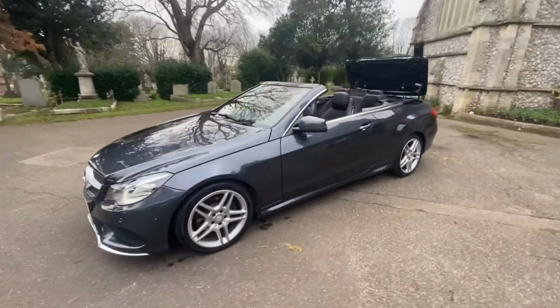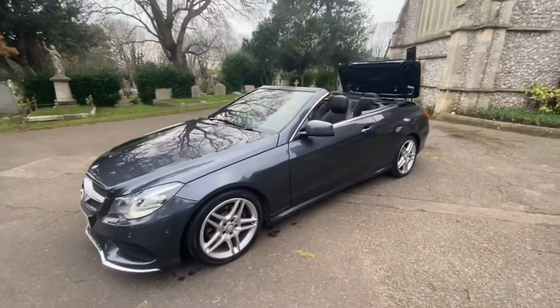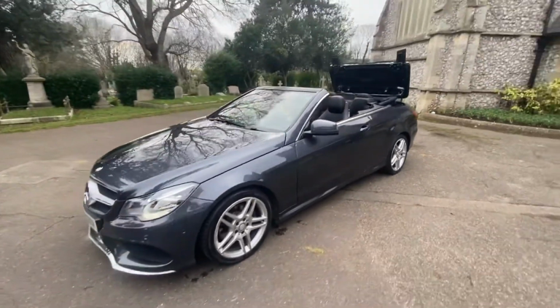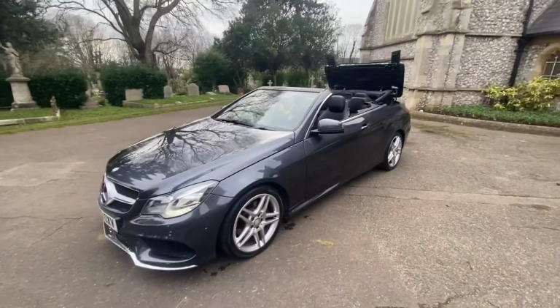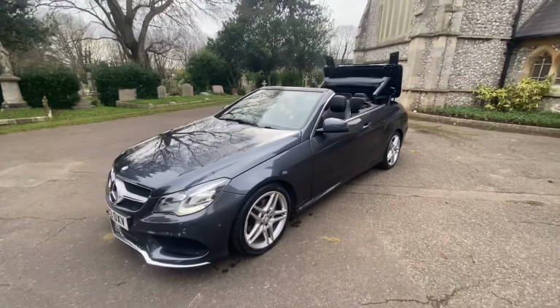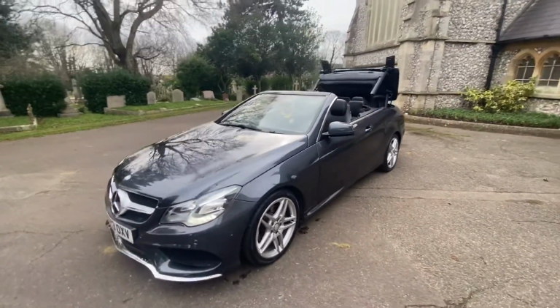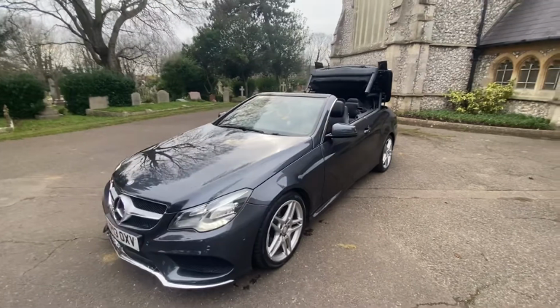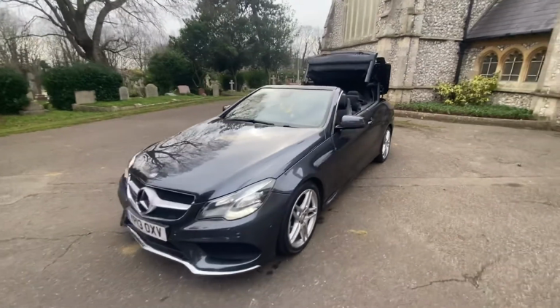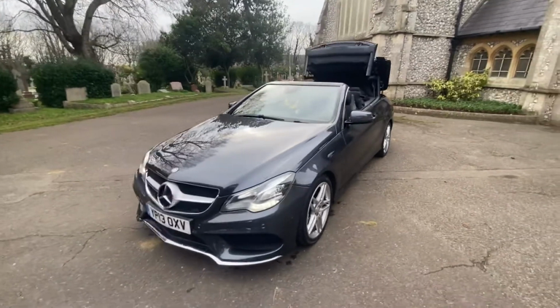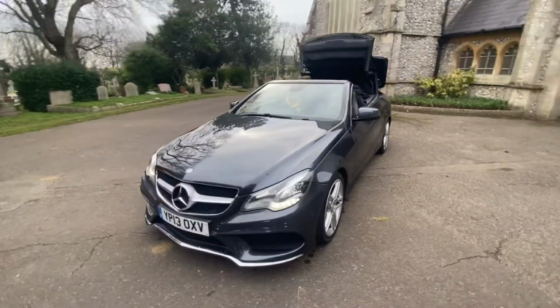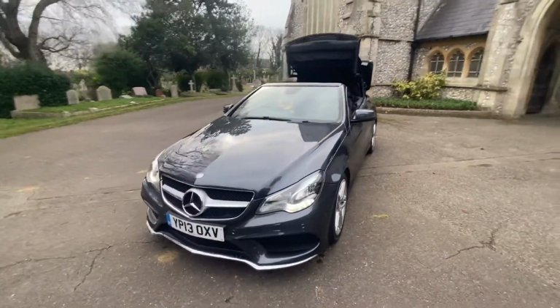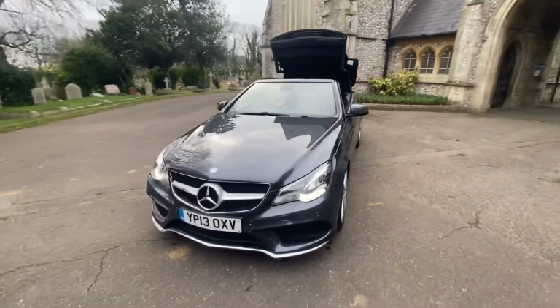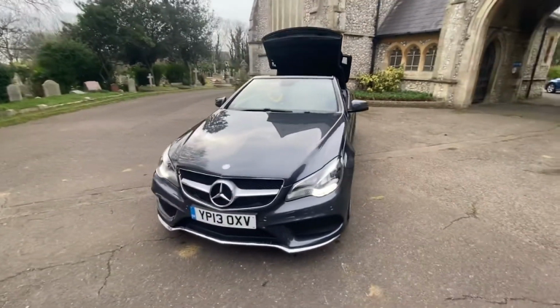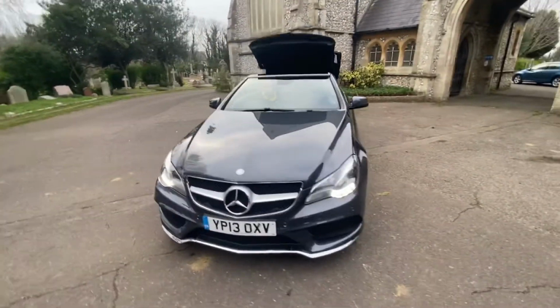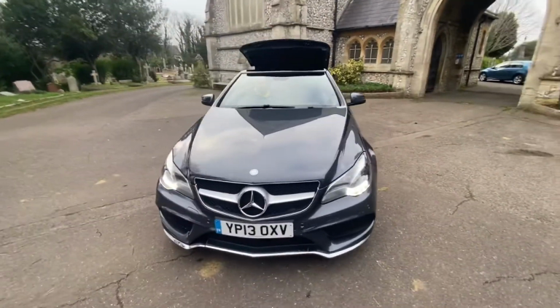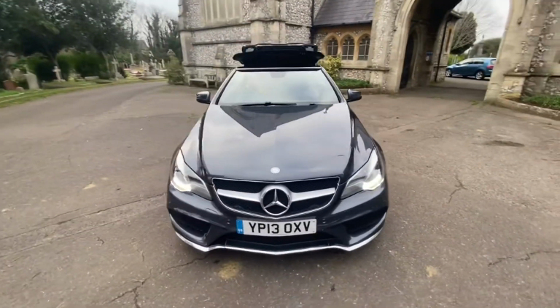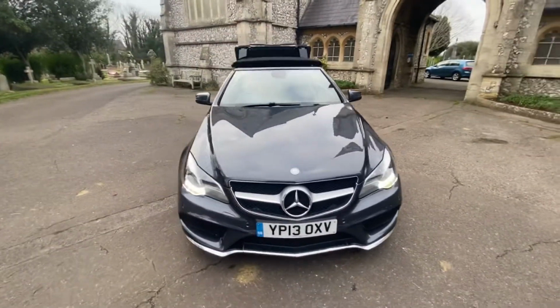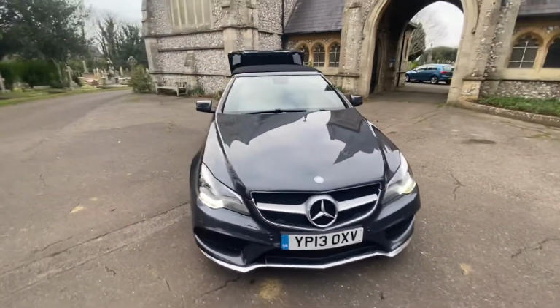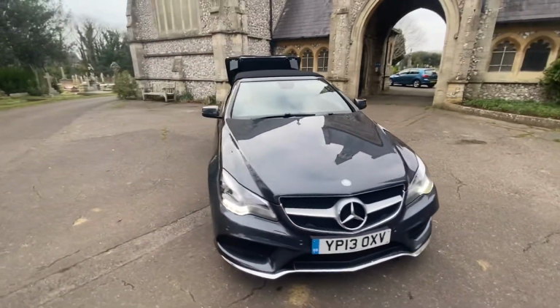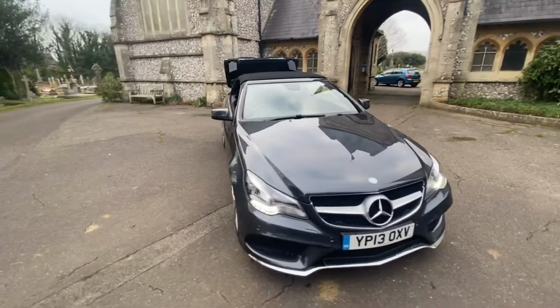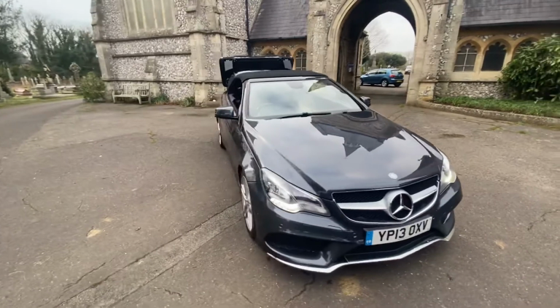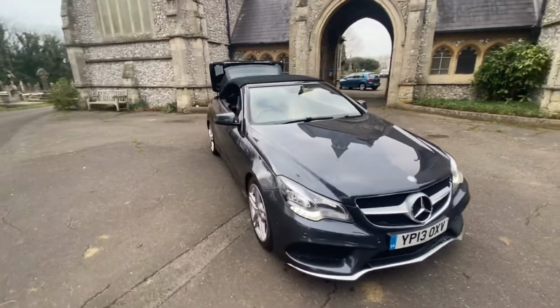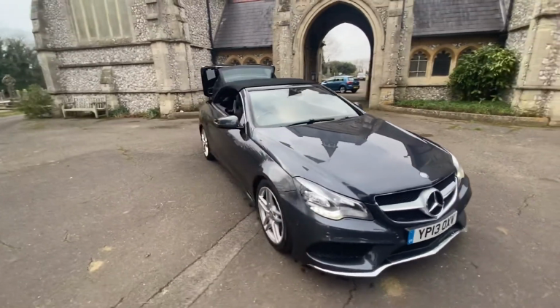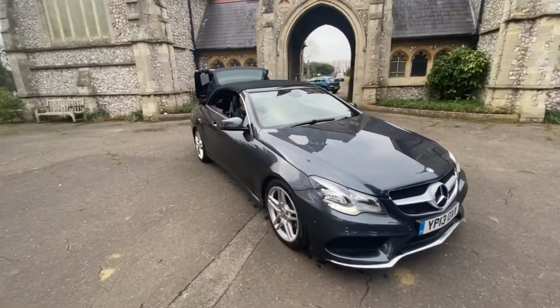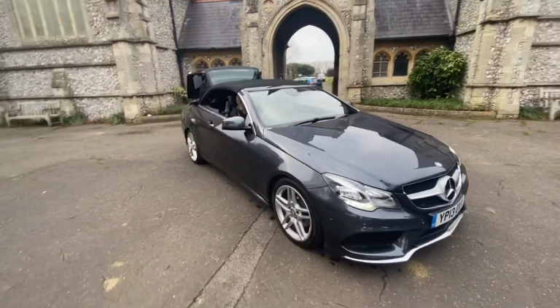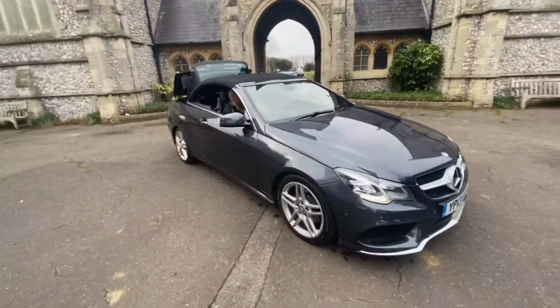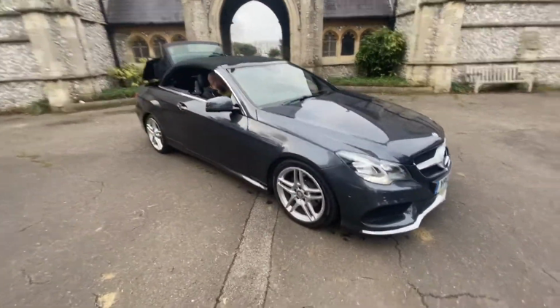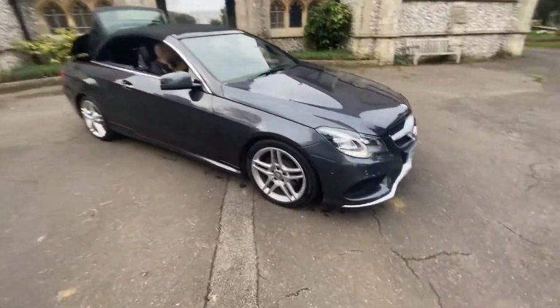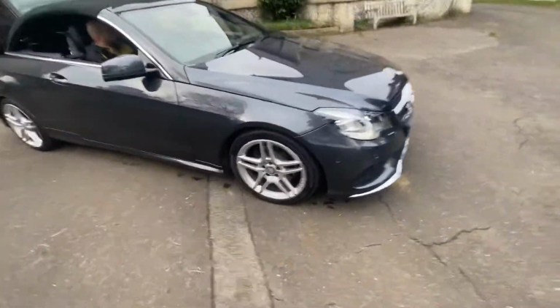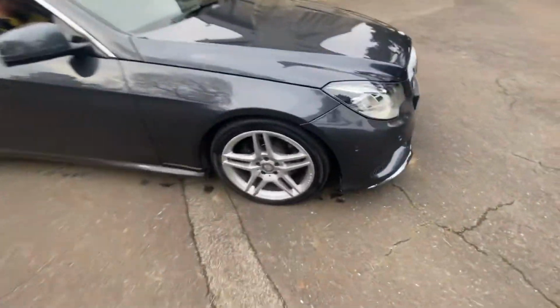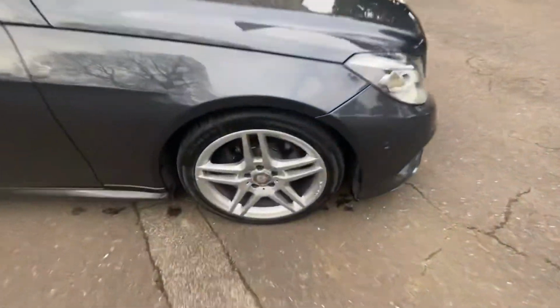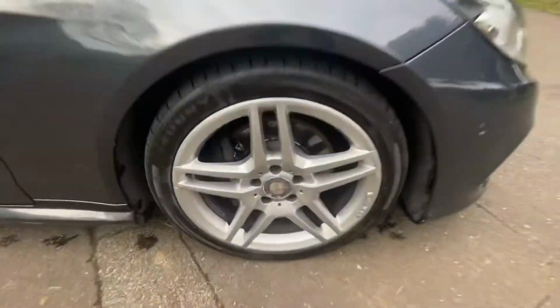As you can see, the car is in fantastic condition inside. It also benefits from having all four alloys refurbished. The roof all works — it's got the black soft top there, nice and easy to do. We'll show you up close to the alloys.